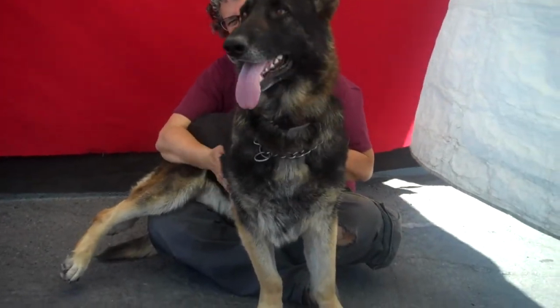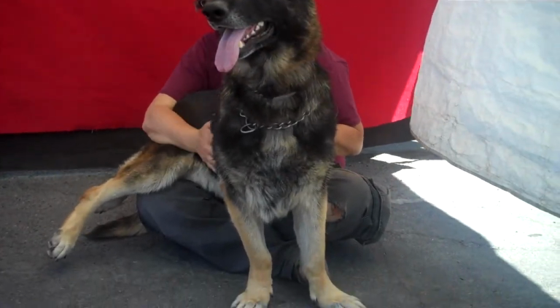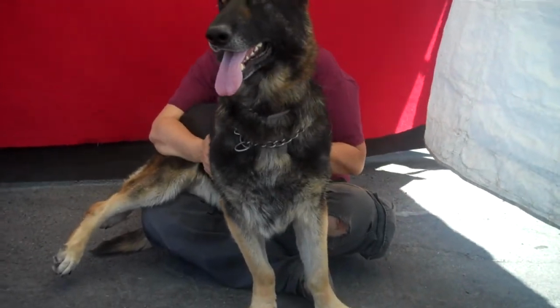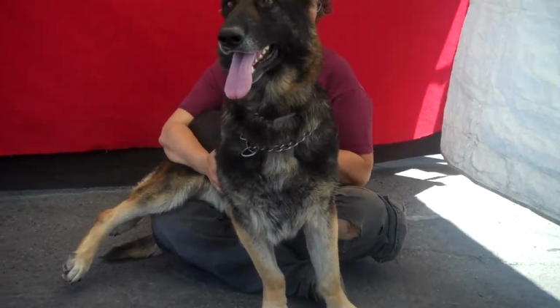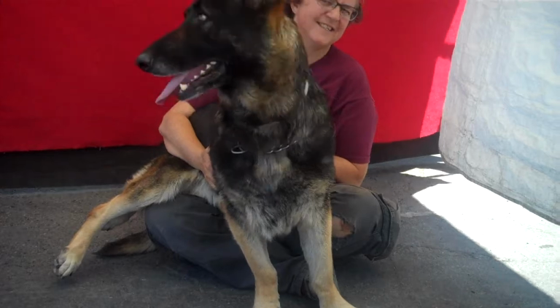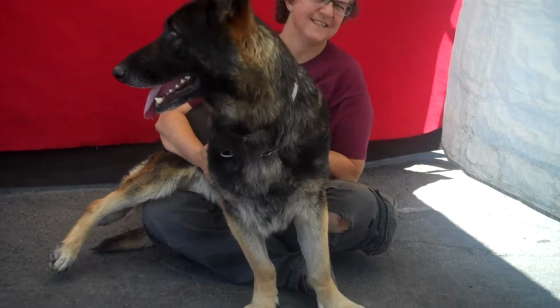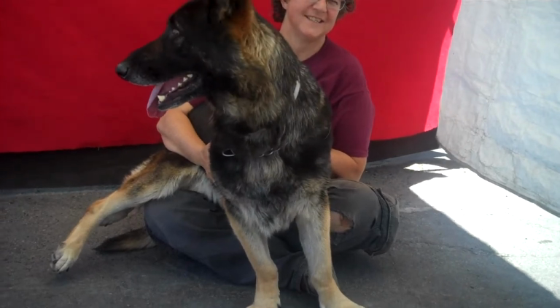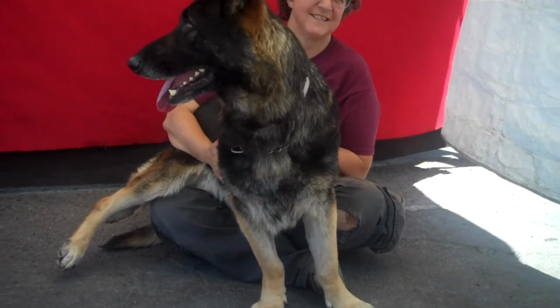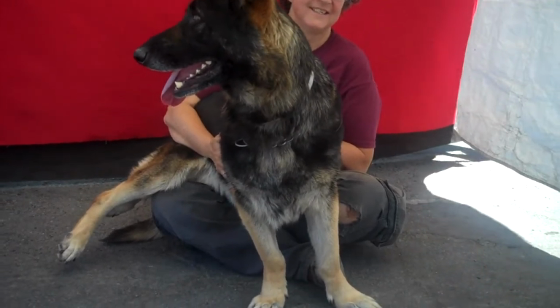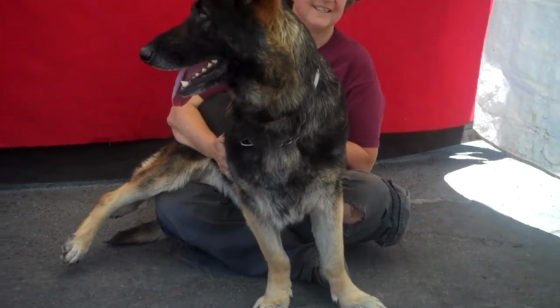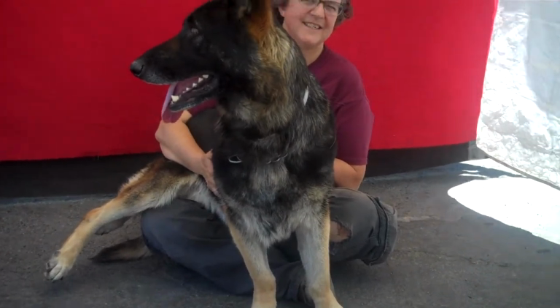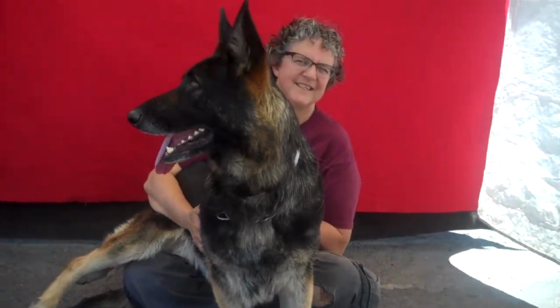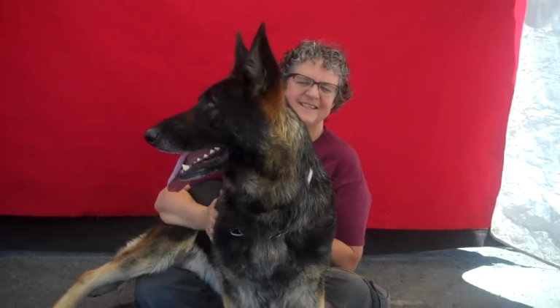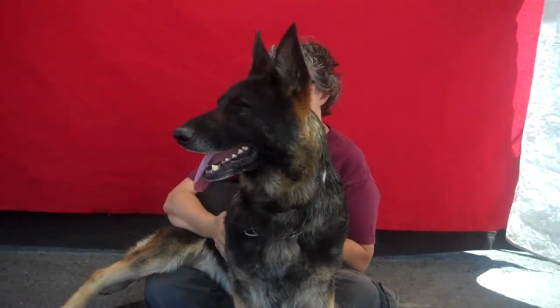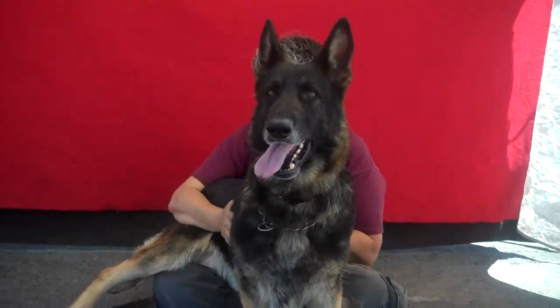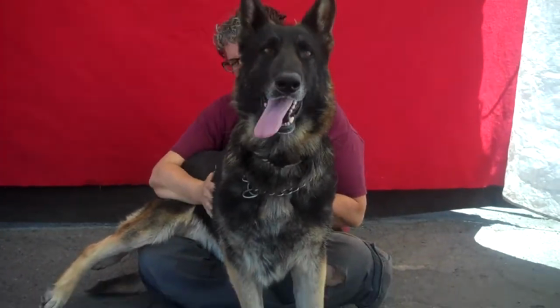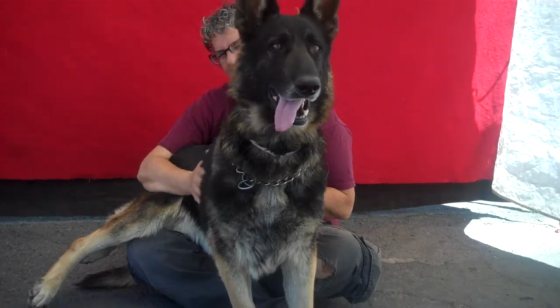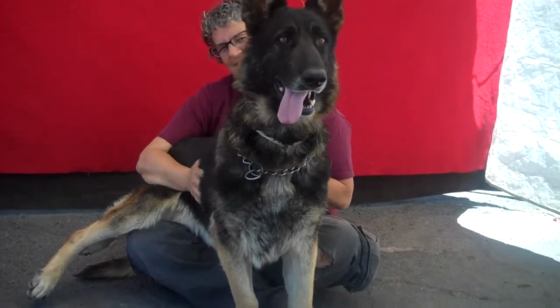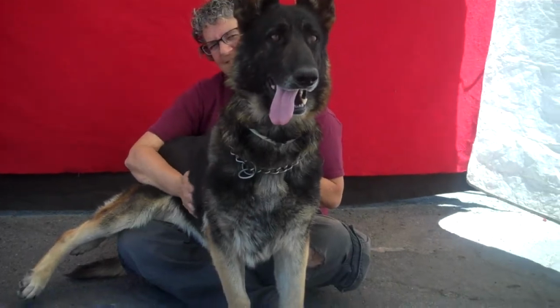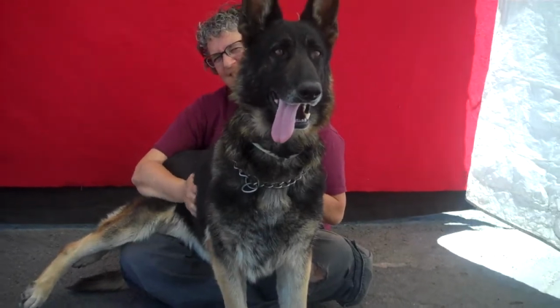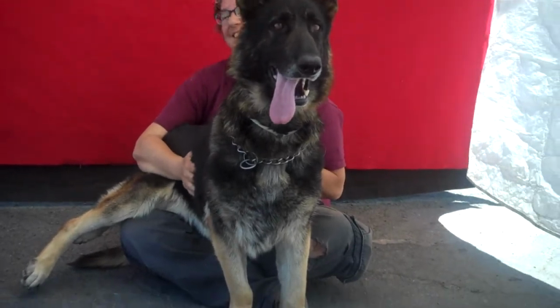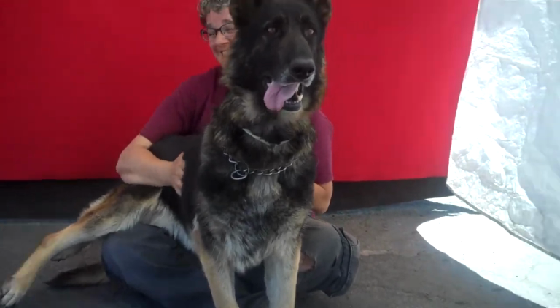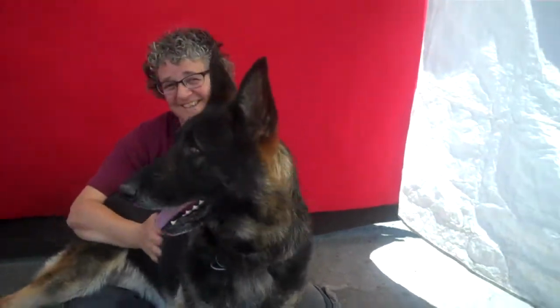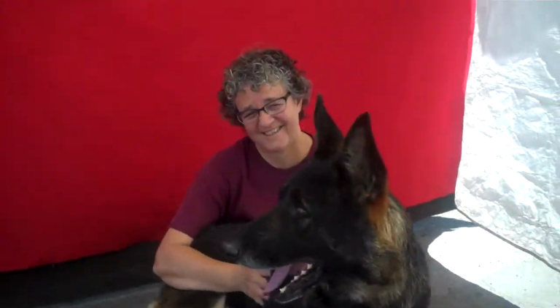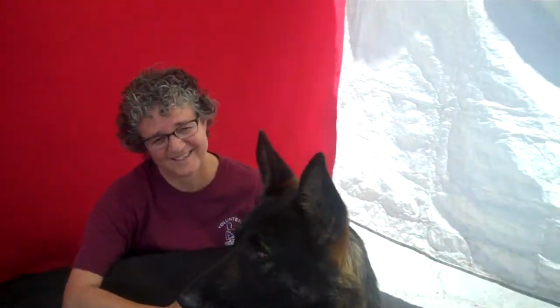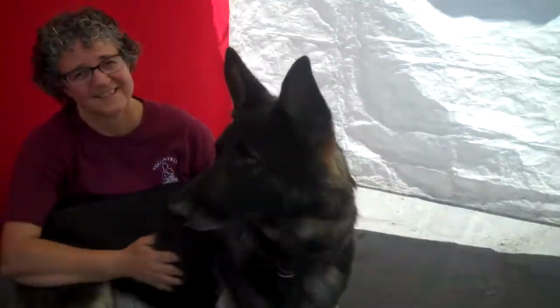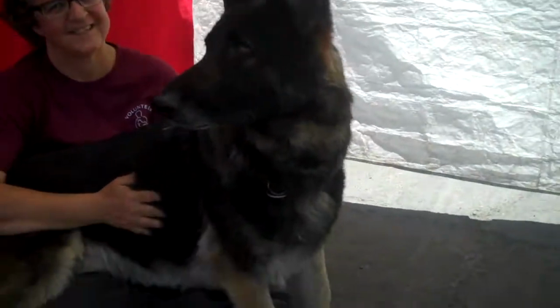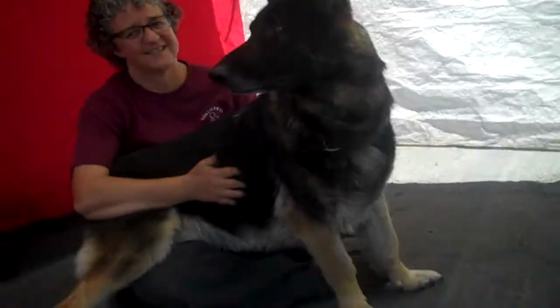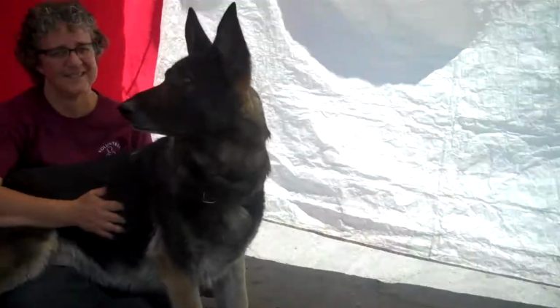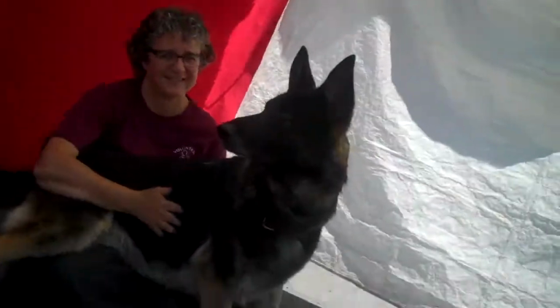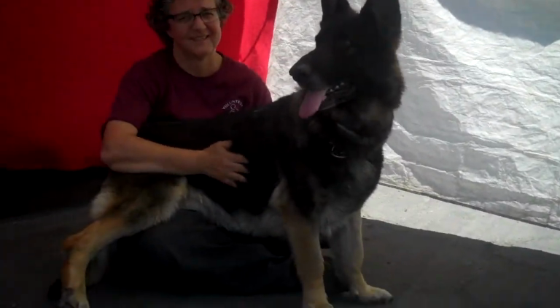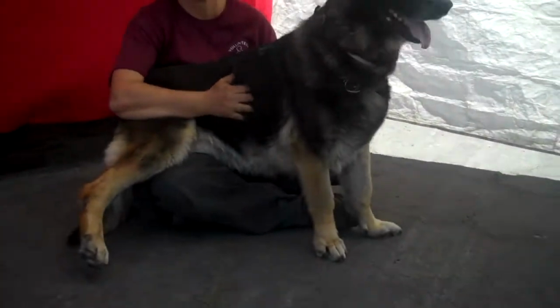She came to the shelter as a stray. It says September 20th, 2013 — that was her initial intake date. It looks like she has been in the shelter system before, but then it looks like April 18th, 2017 is when she came back this time.